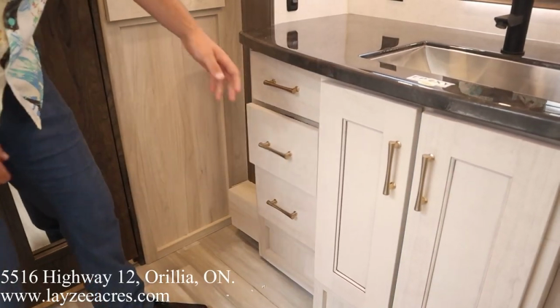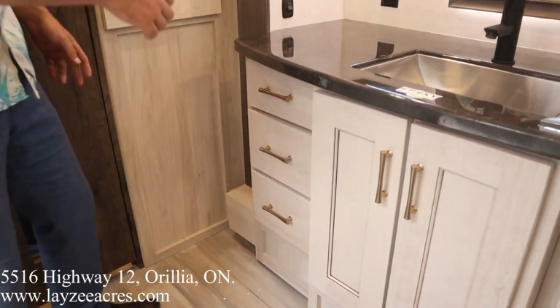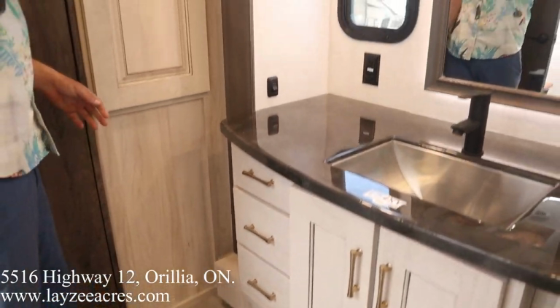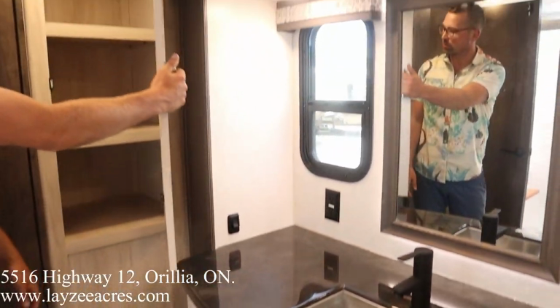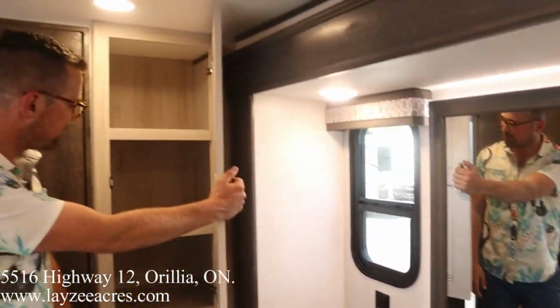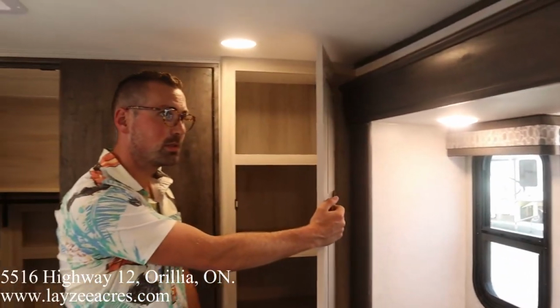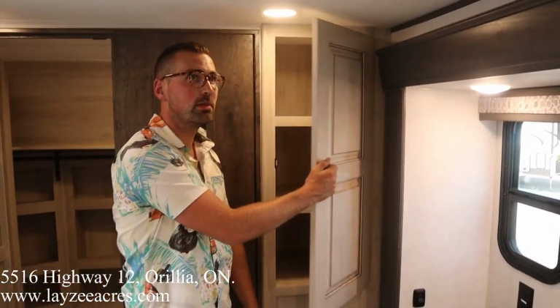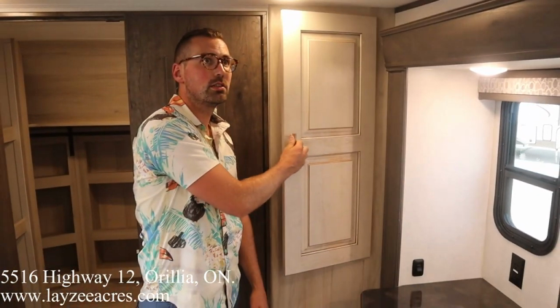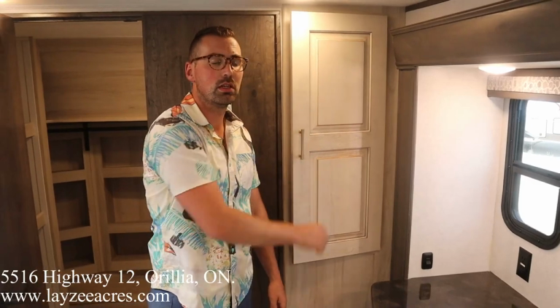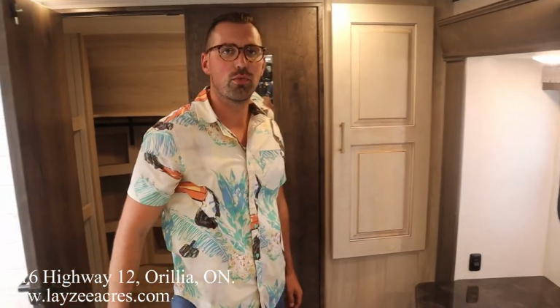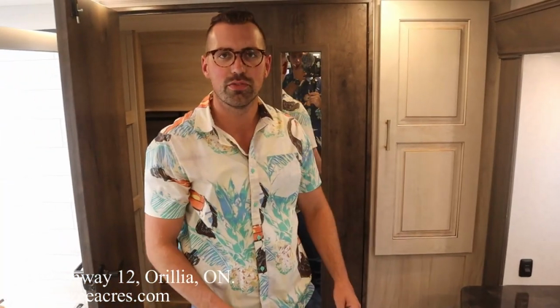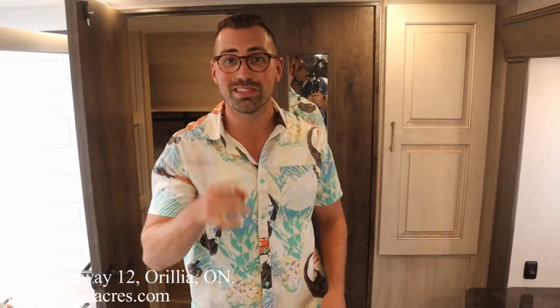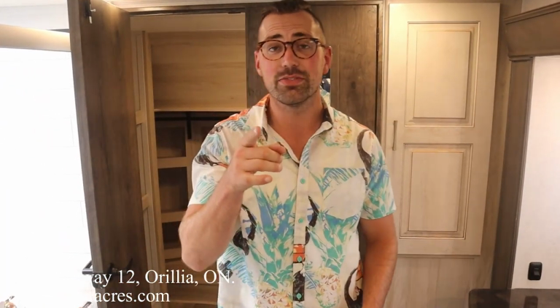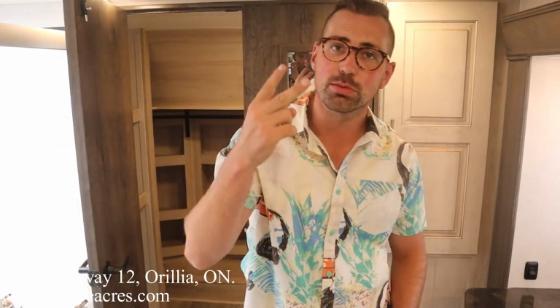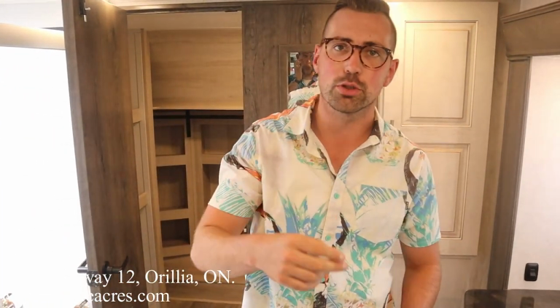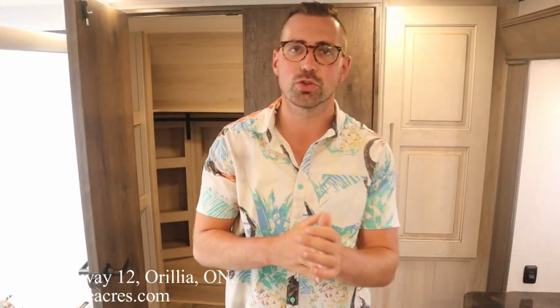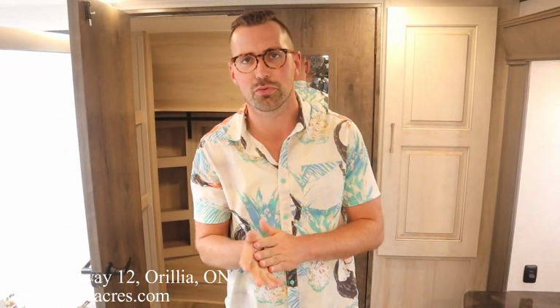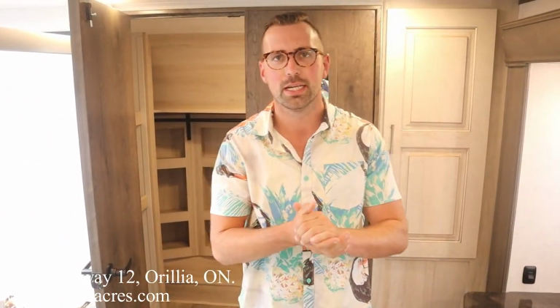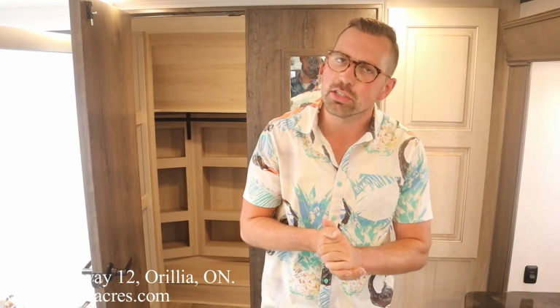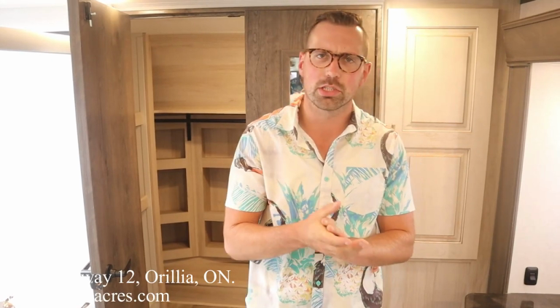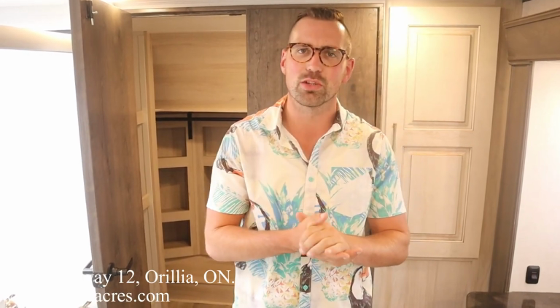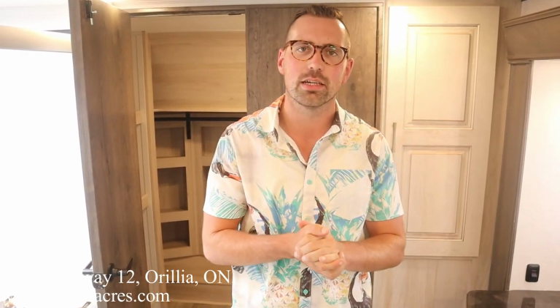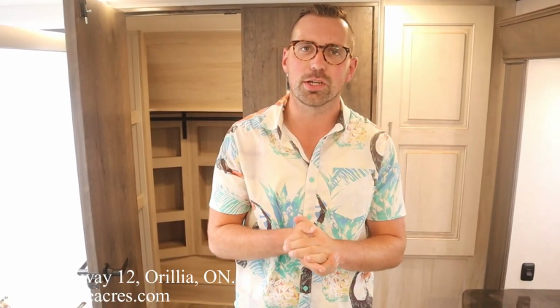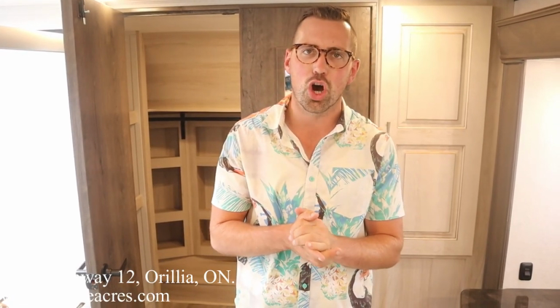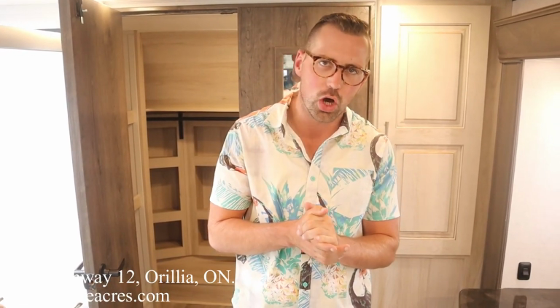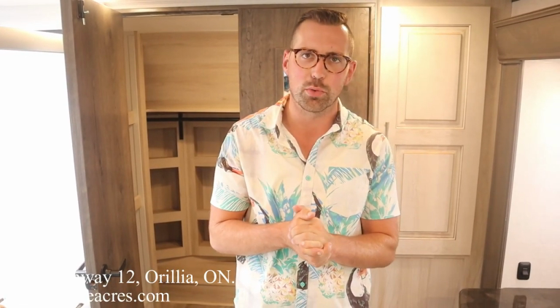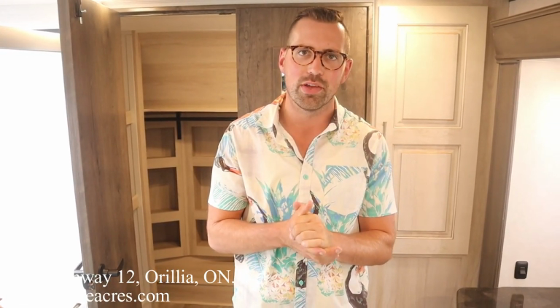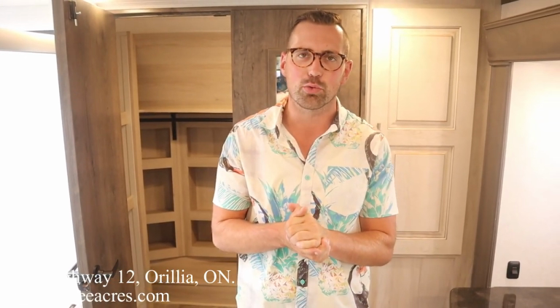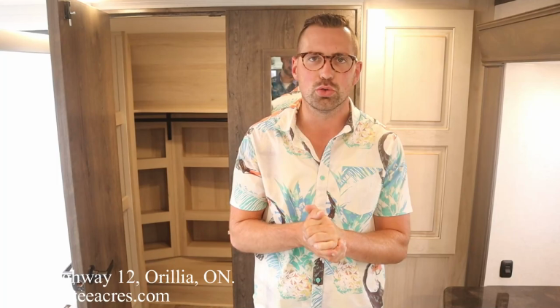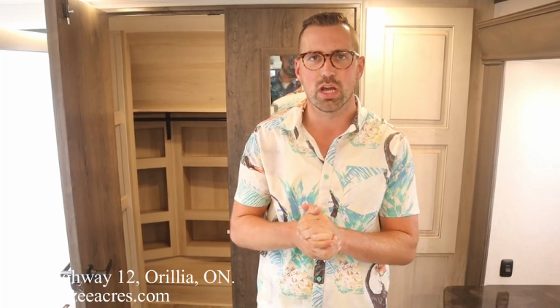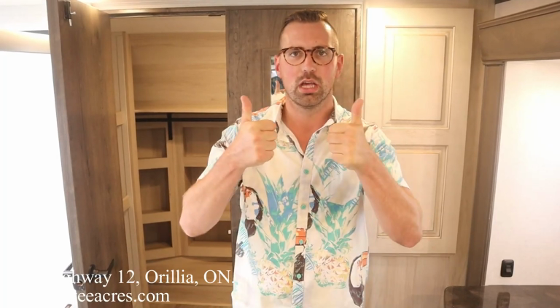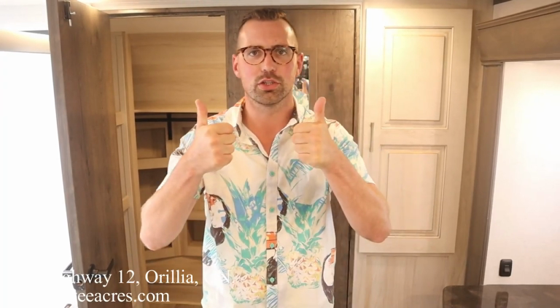Hopefully you enjoyed the video — please like, subscribe, and share with your friends. You can email us at sales@lazyacres.com or call us at 705-833-2539. Have yourself a good day!